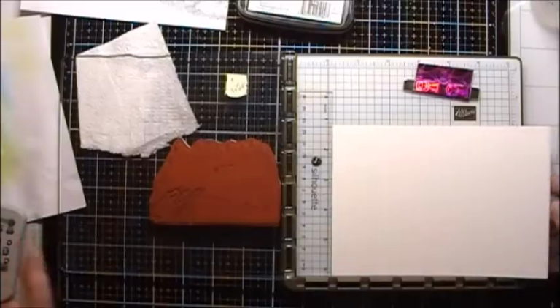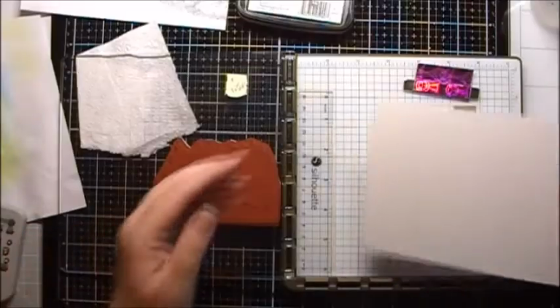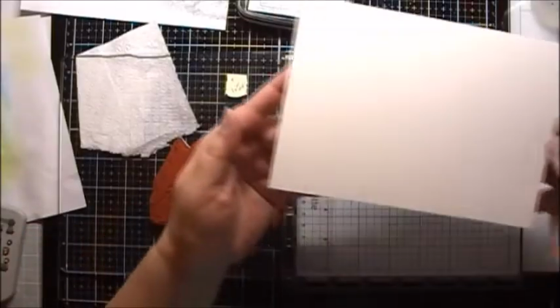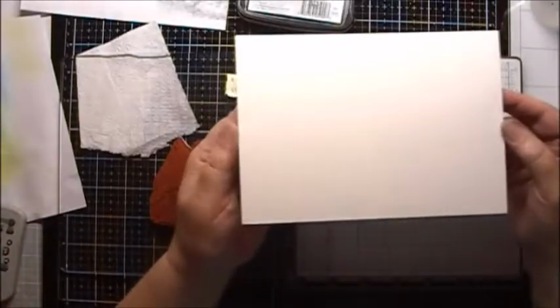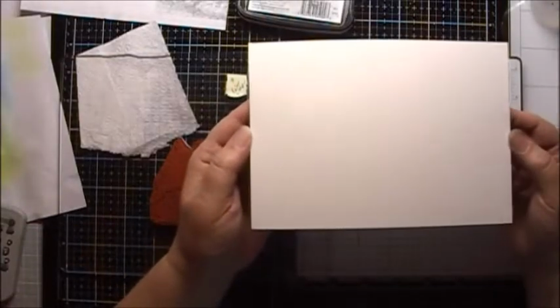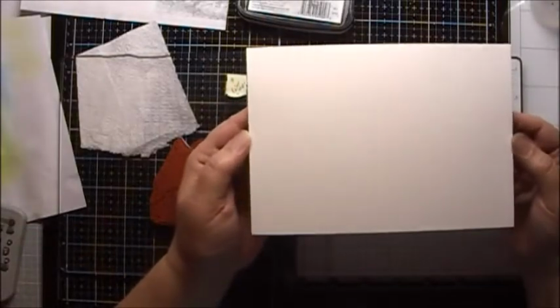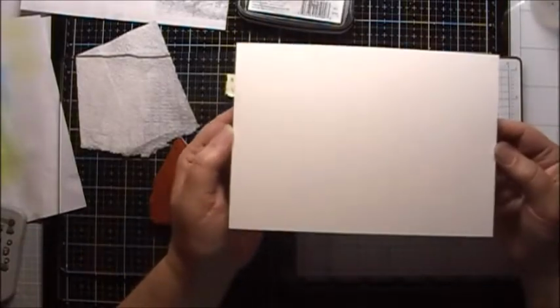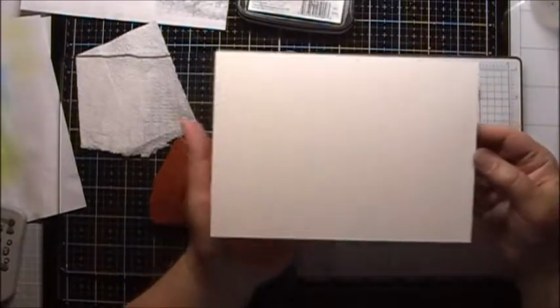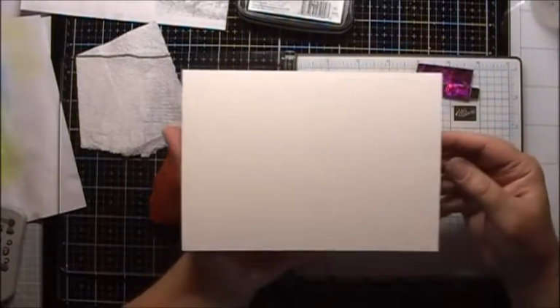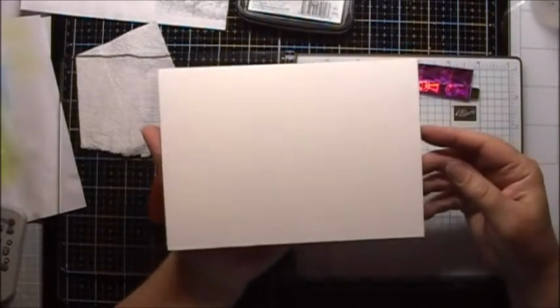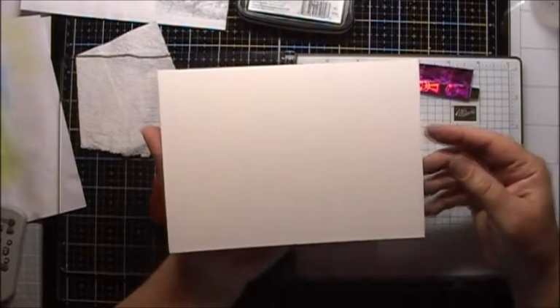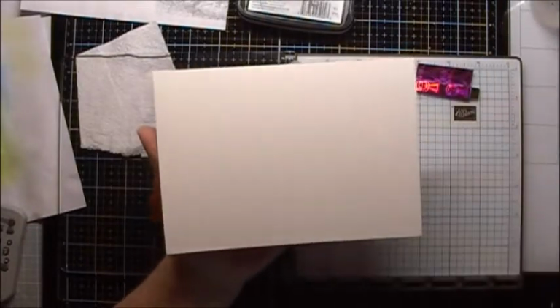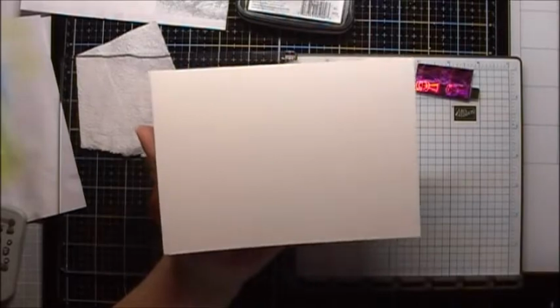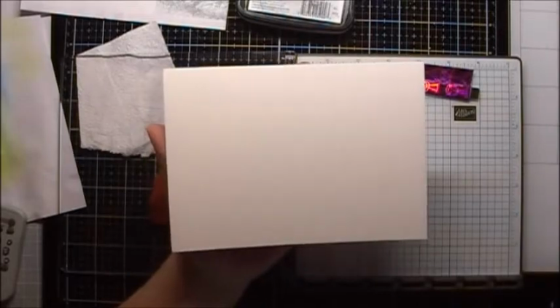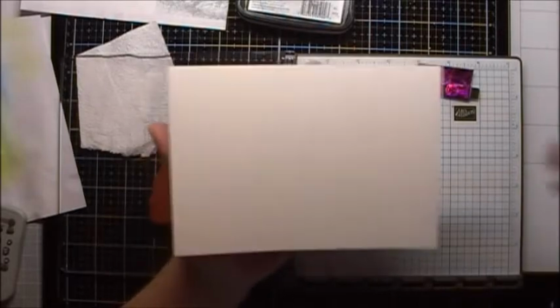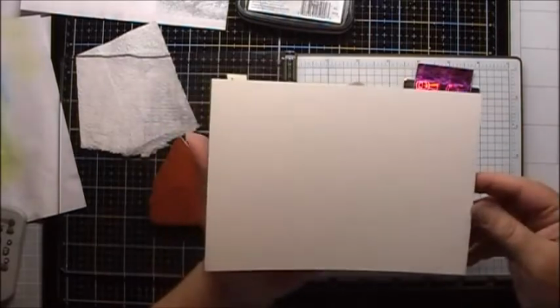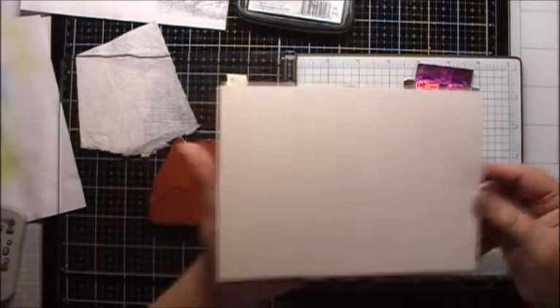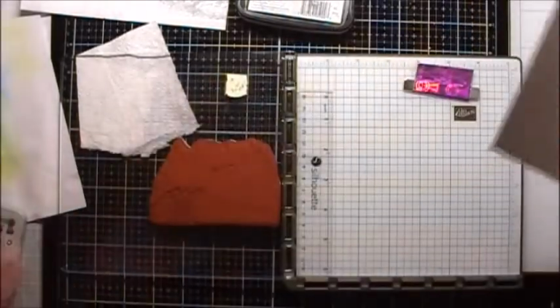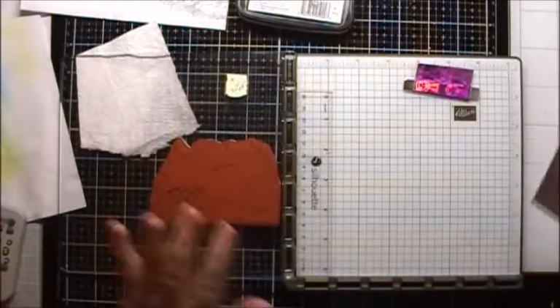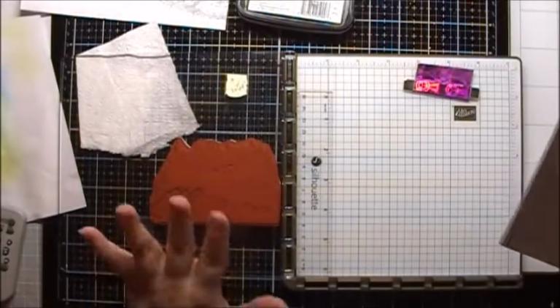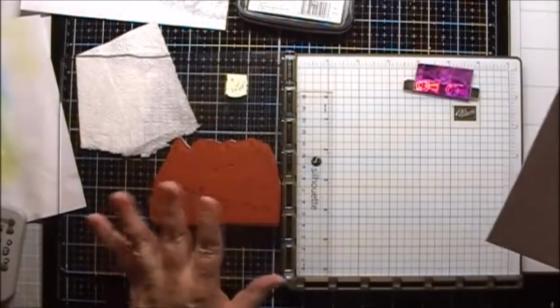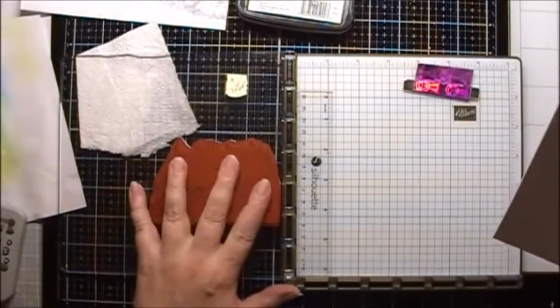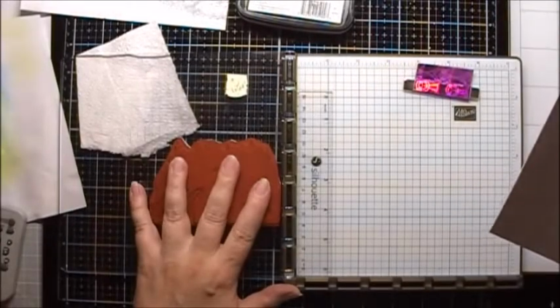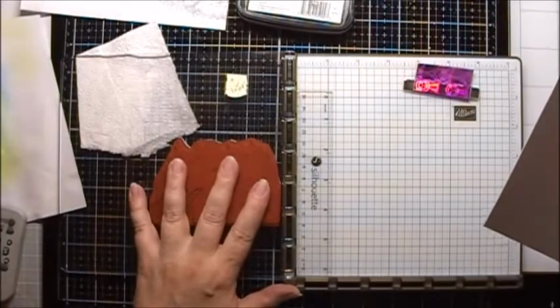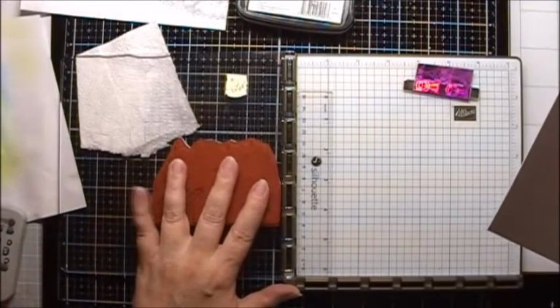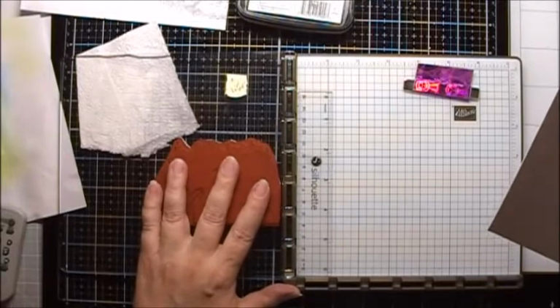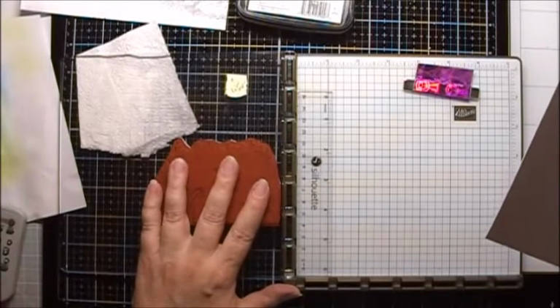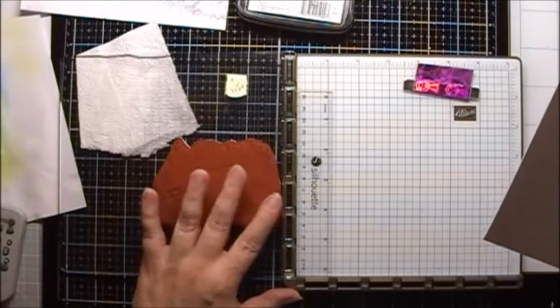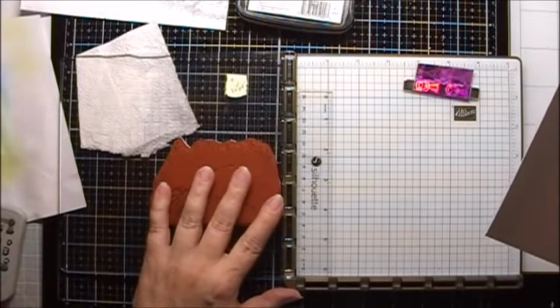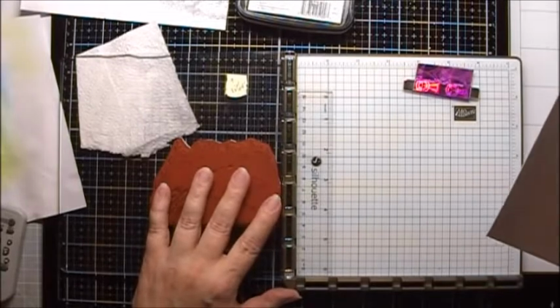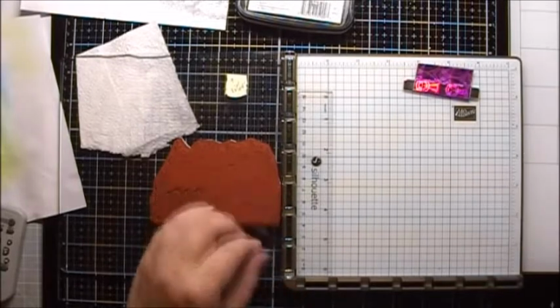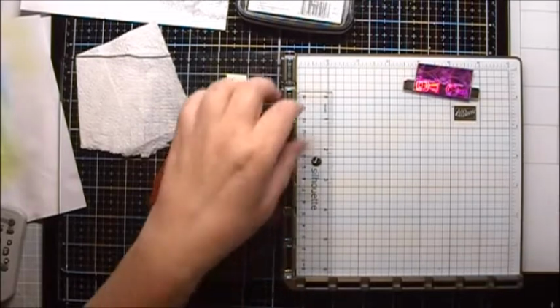I've got a sheet of chrome coat glossy cardstock here that is cut 5 by 7. I've pre-positioned most of my major stamps in my Stamping Up! stamping platform.